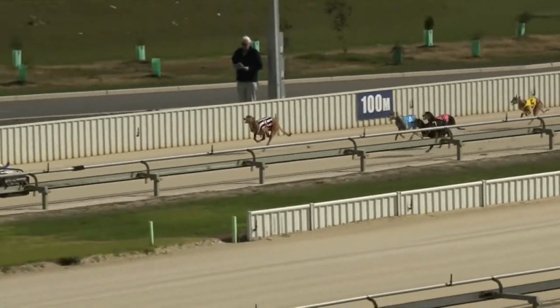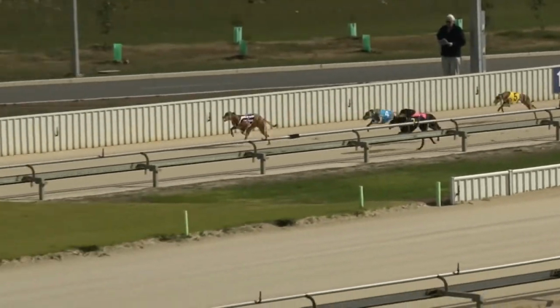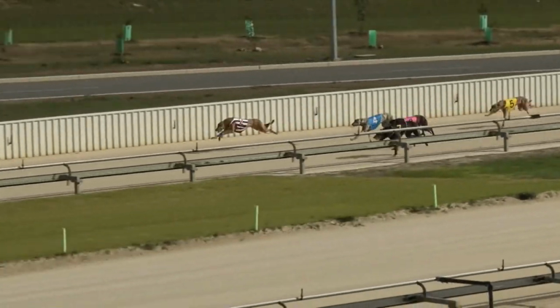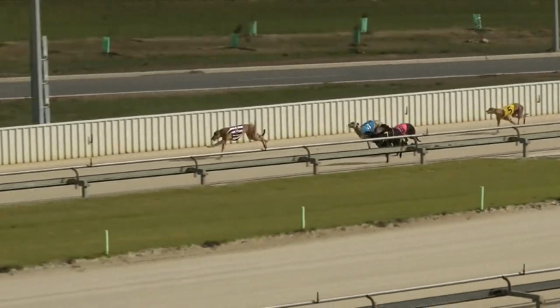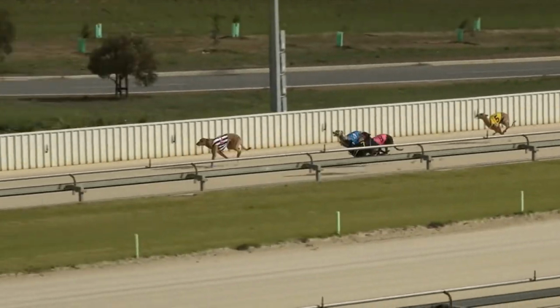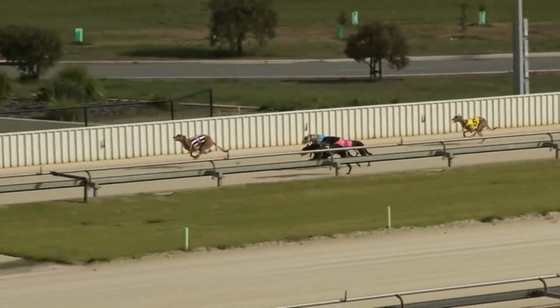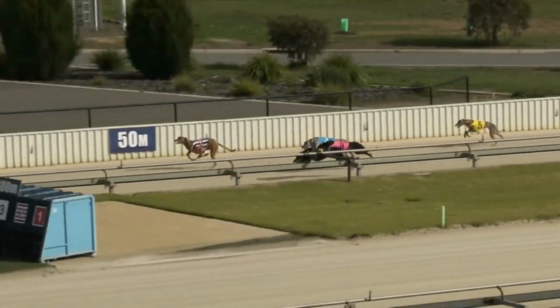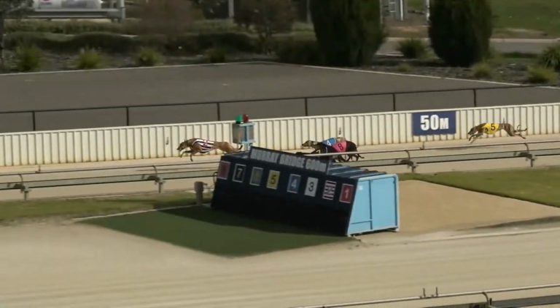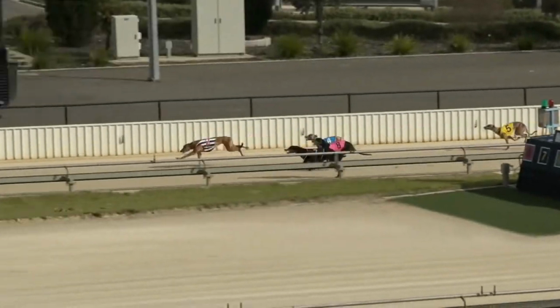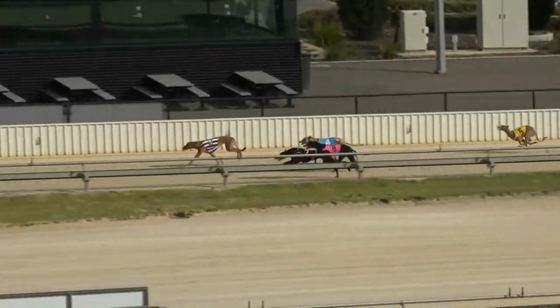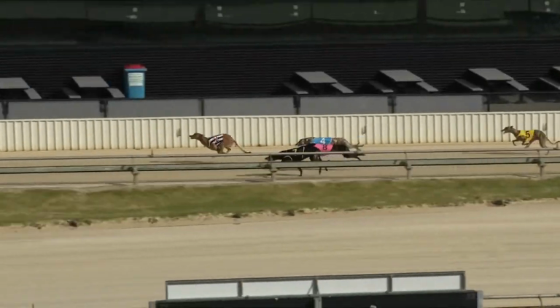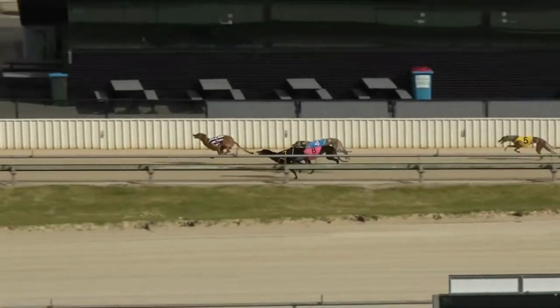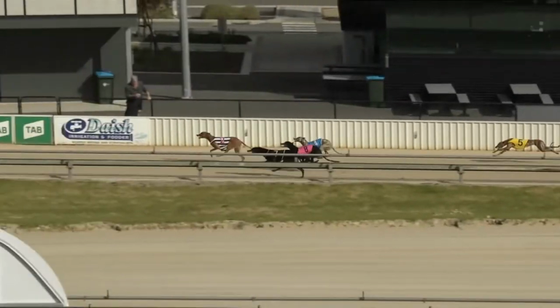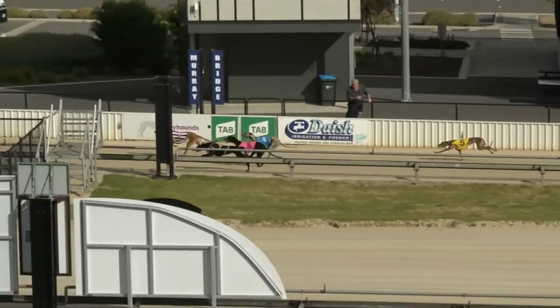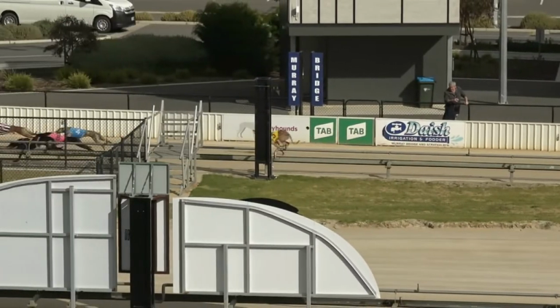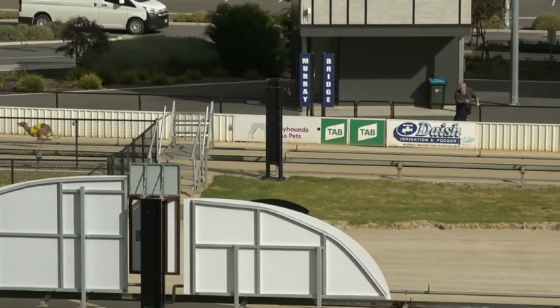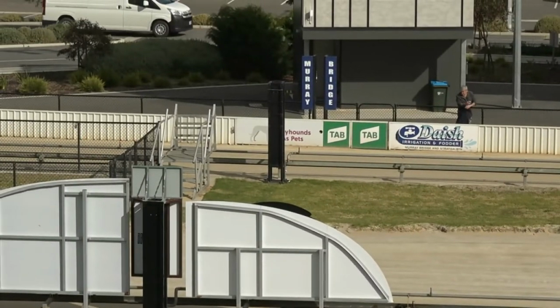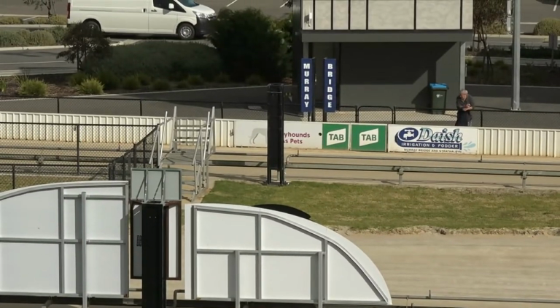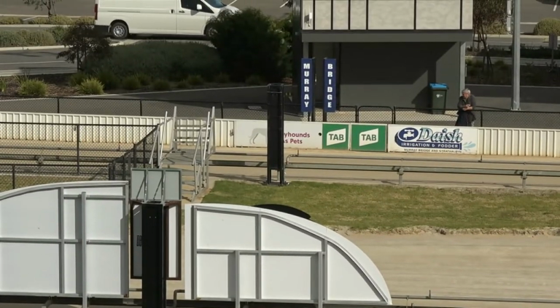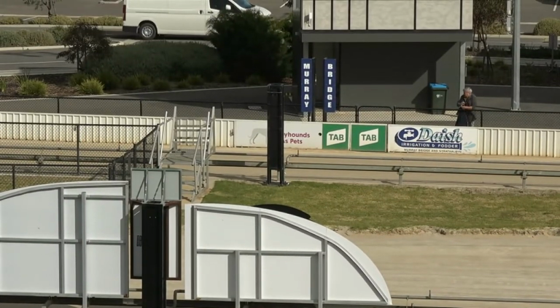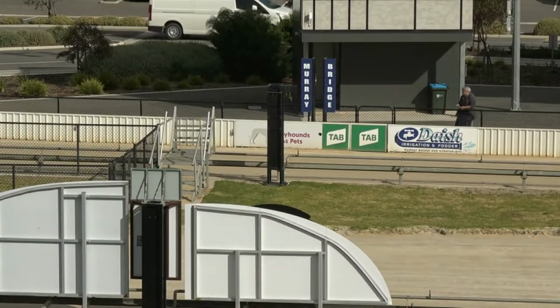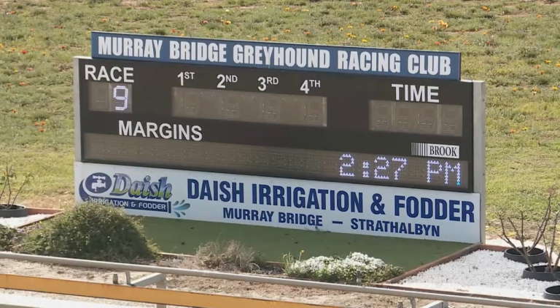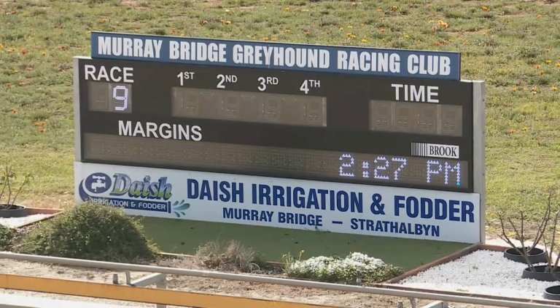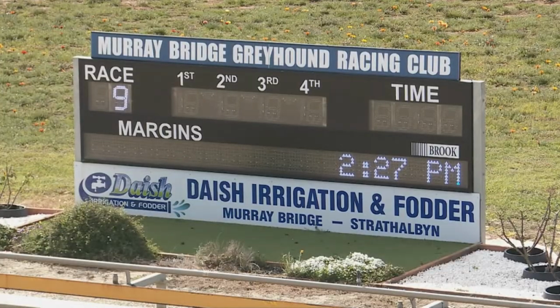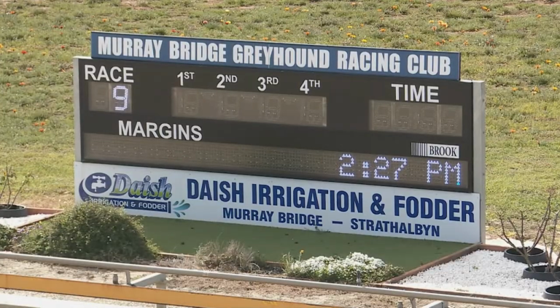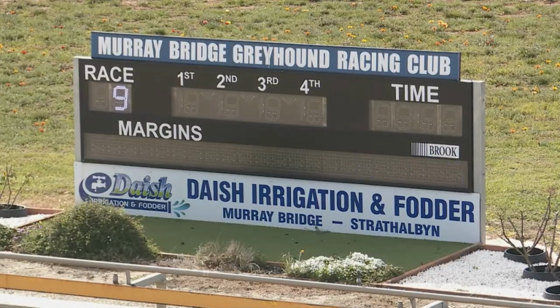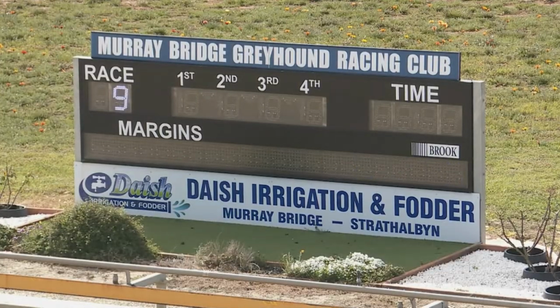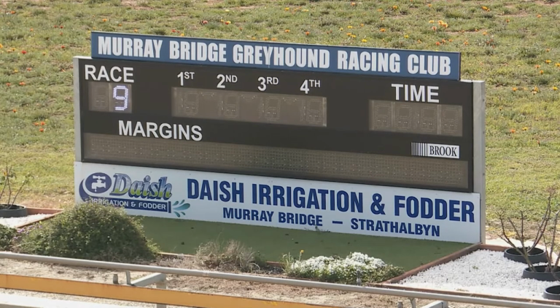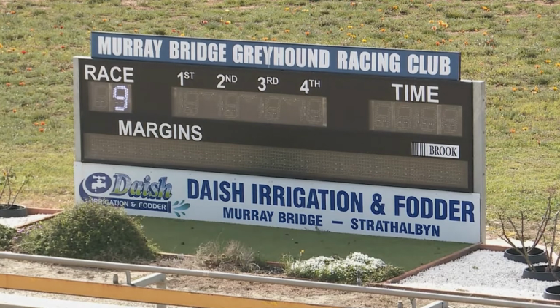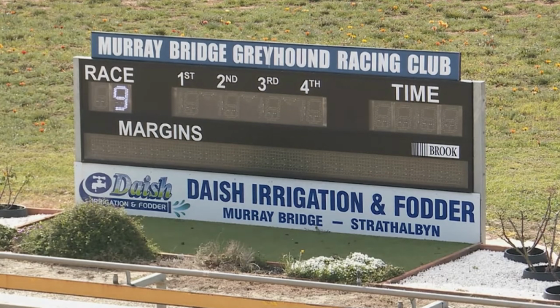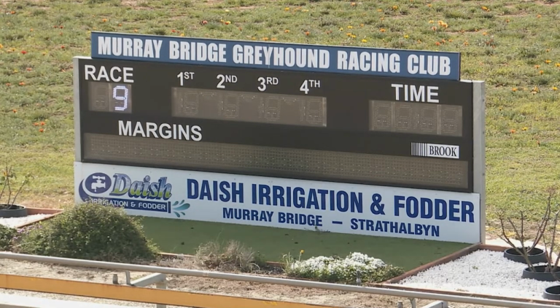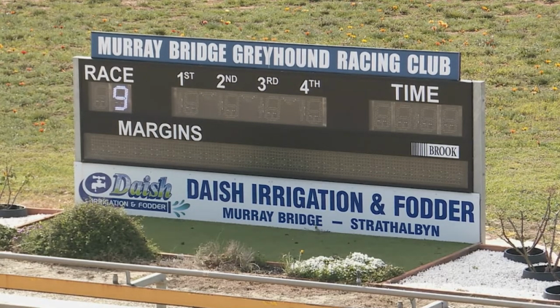Going with them were Two Hands George and Butterup Again. And Diamond Carrot — here's the finish. Gel Blaster gets home to beat Denzel Bale. Third either Two Hands George or Butterup Again, and Diamond Carrot was at the tail end of the field.